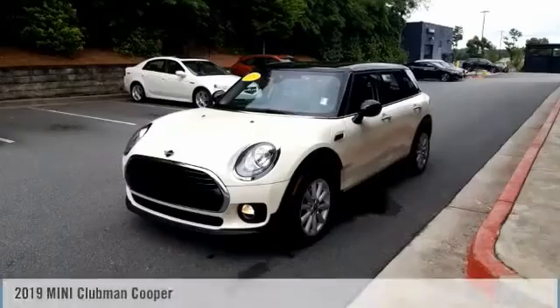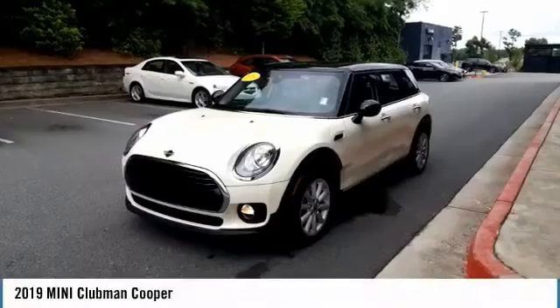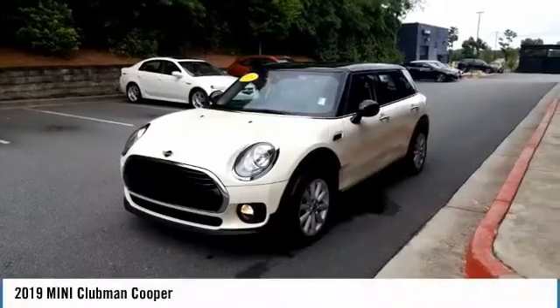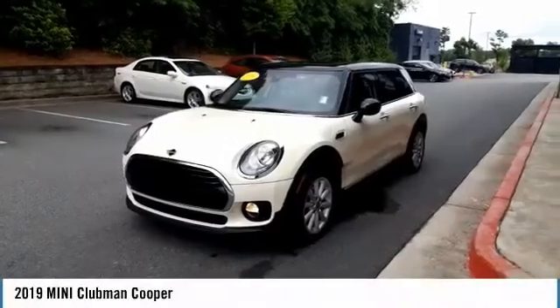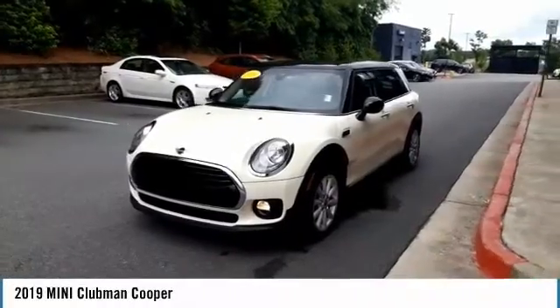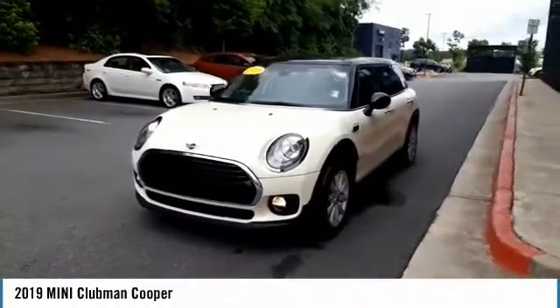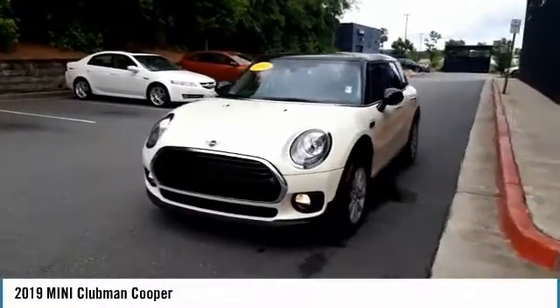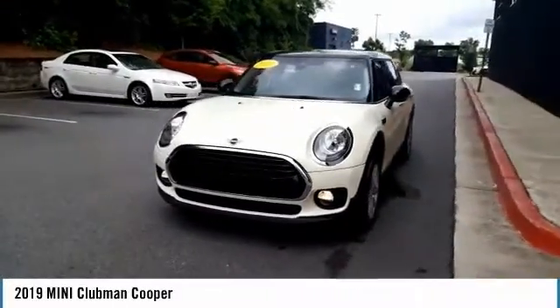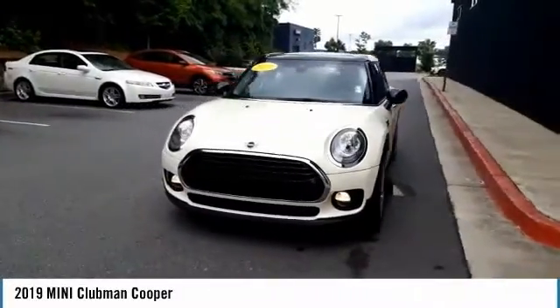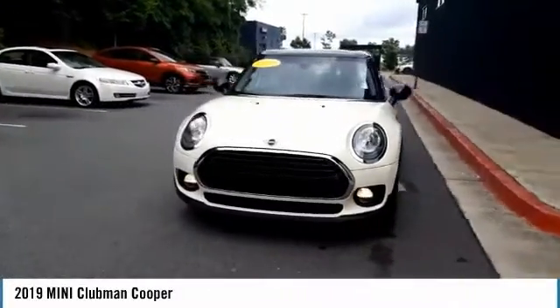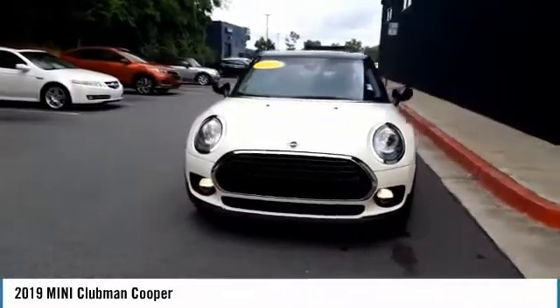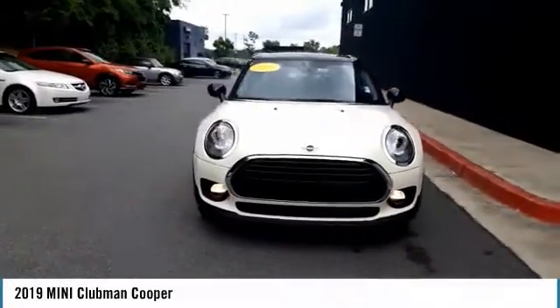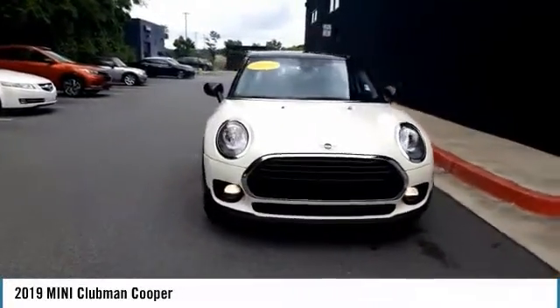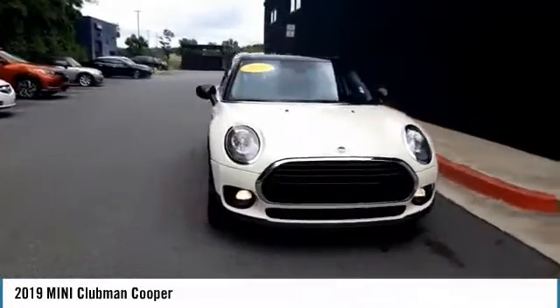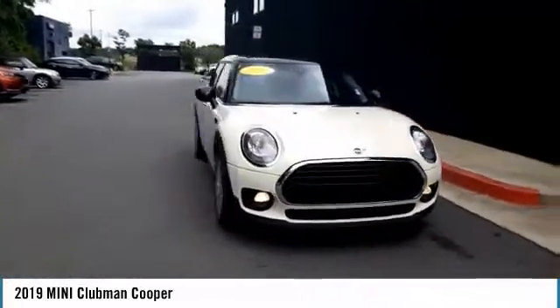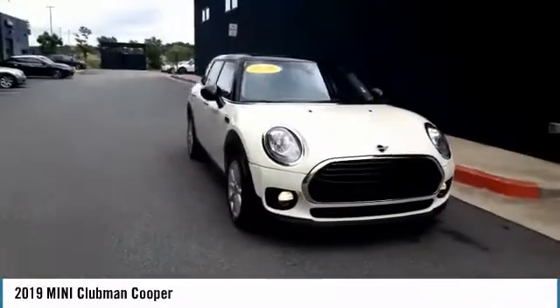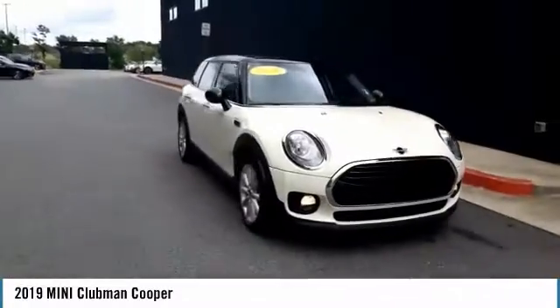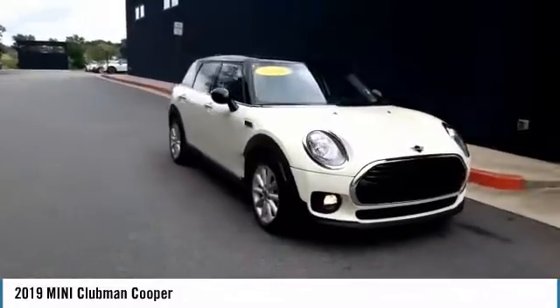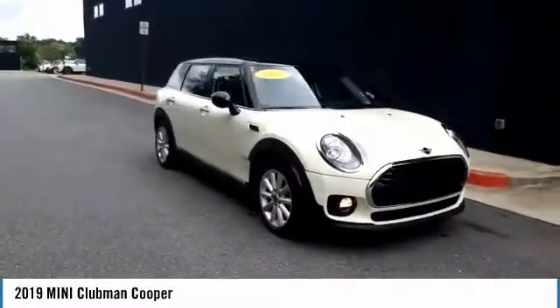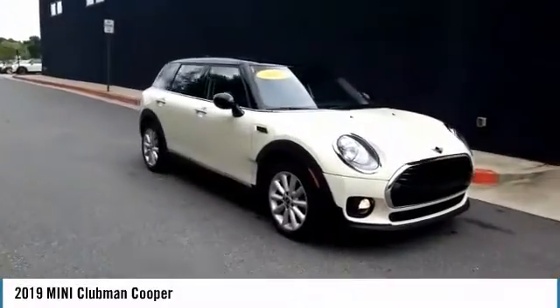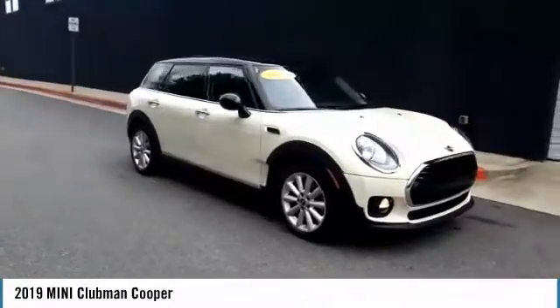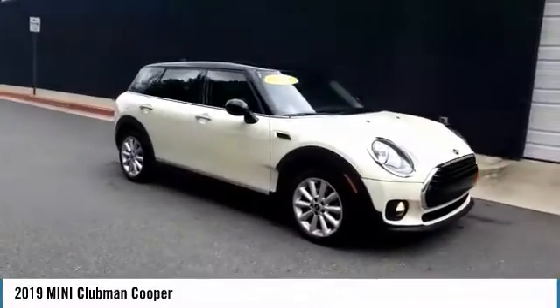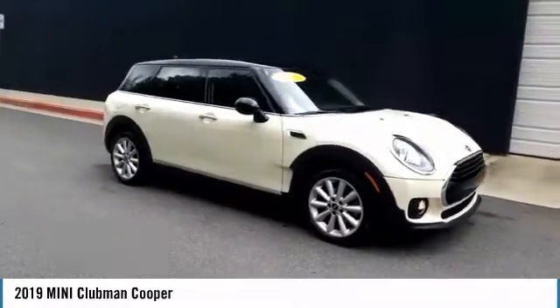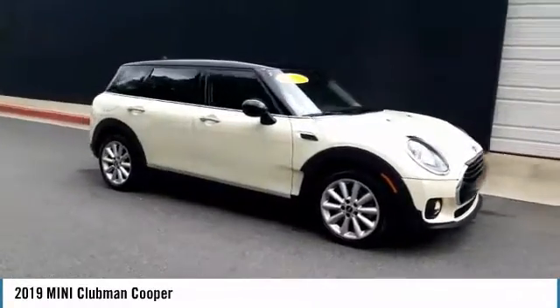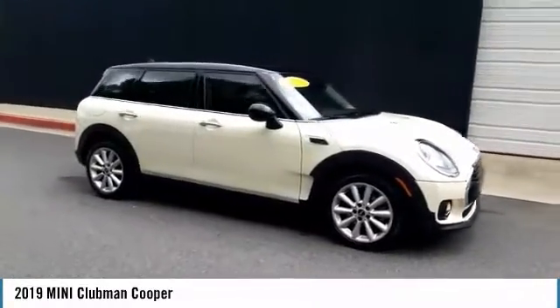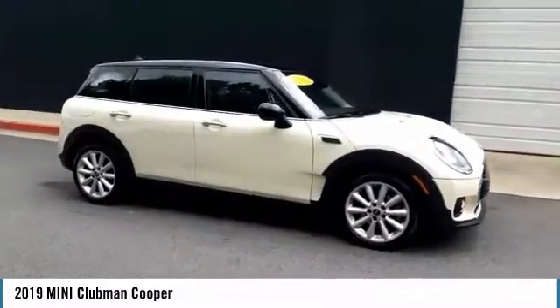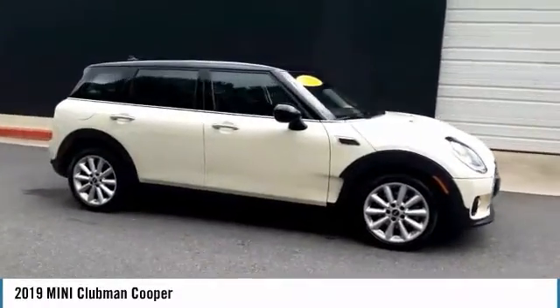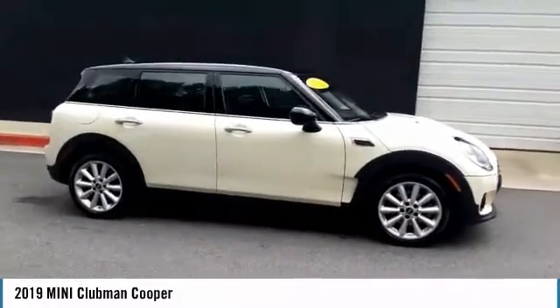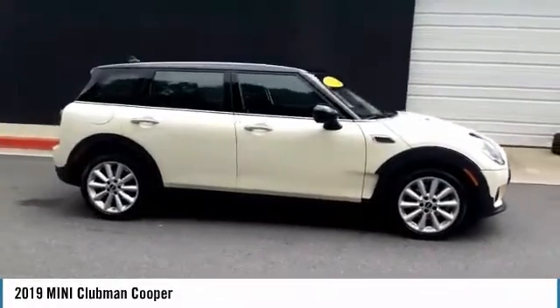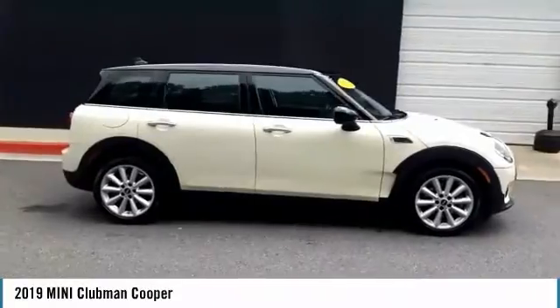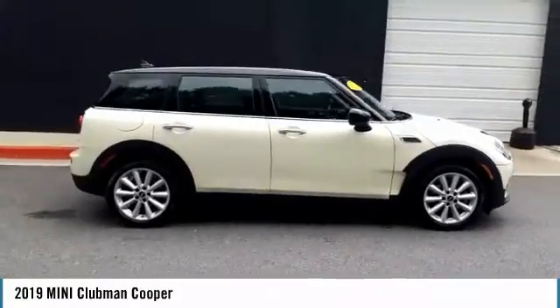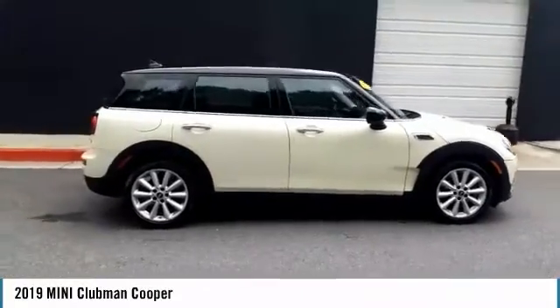Make a great choice today with the 2019 Mini Cooper Clubman. The Mini Cooper Clubman is a longer version of the regular Mini, with a larger backseat and more cargo space.